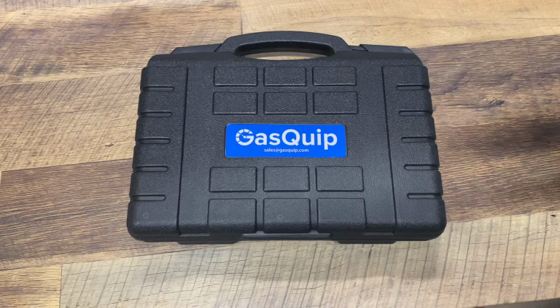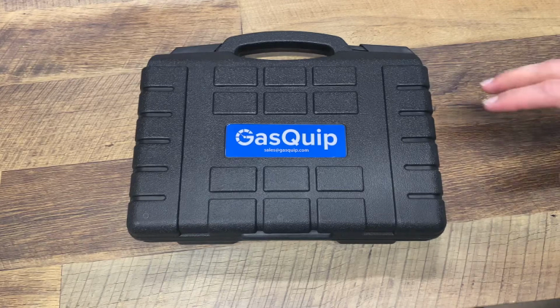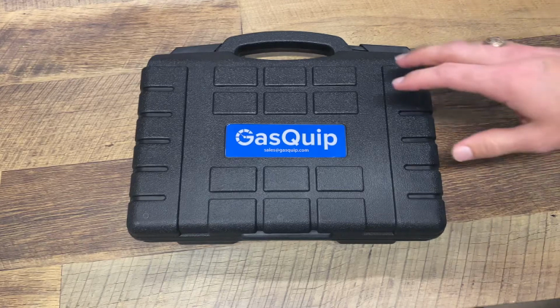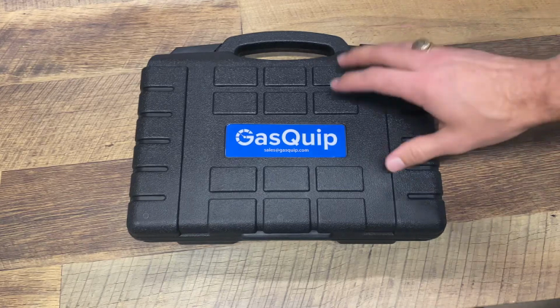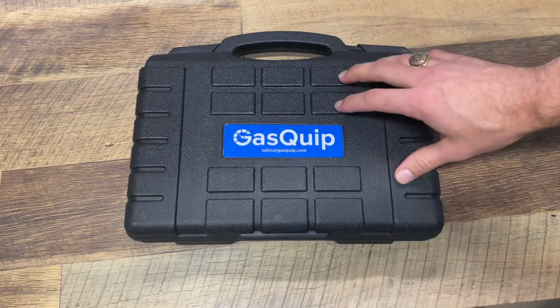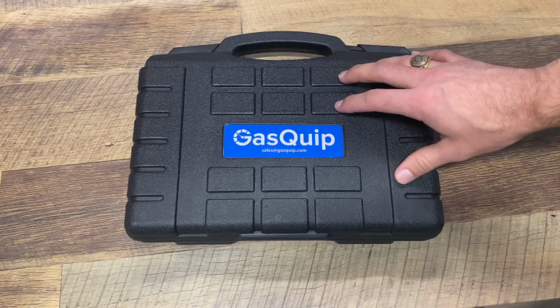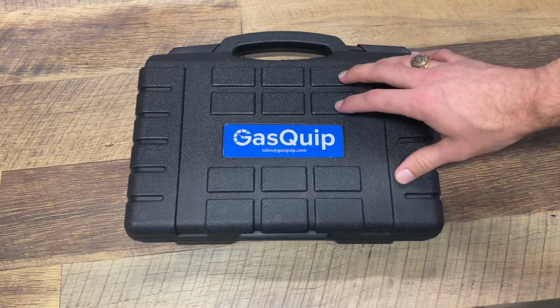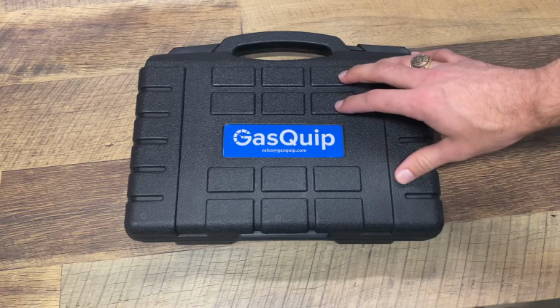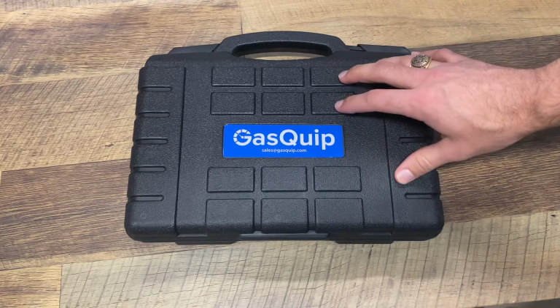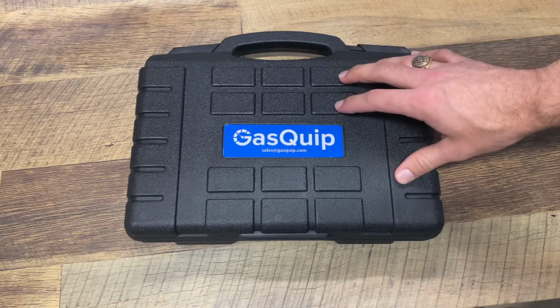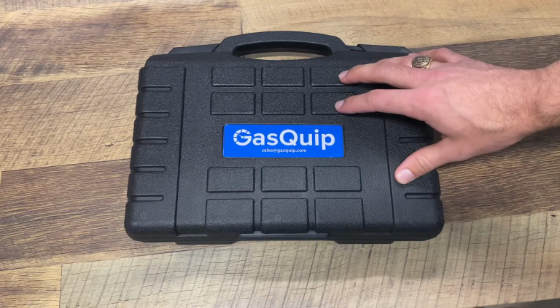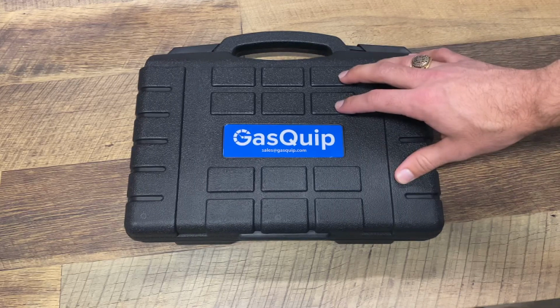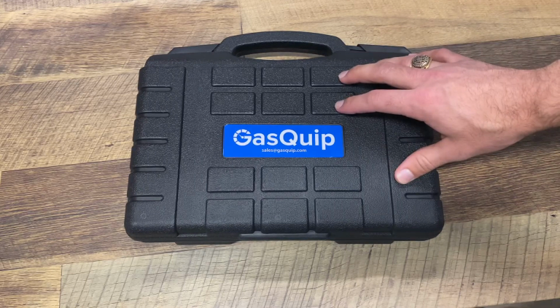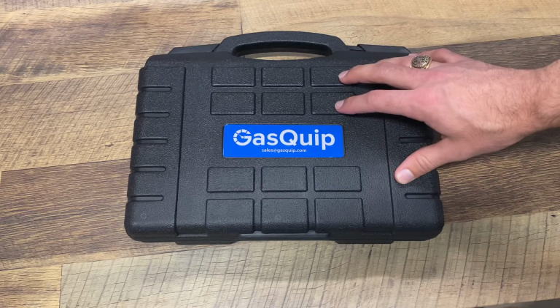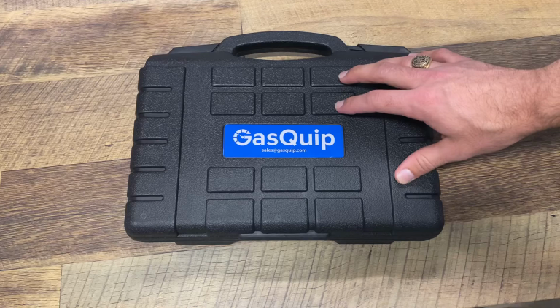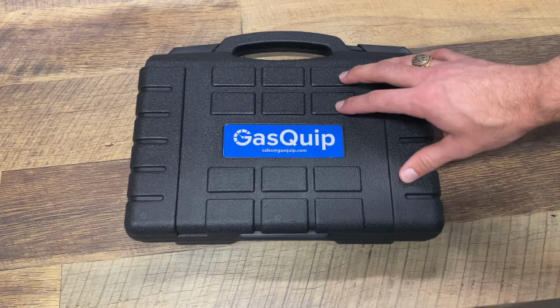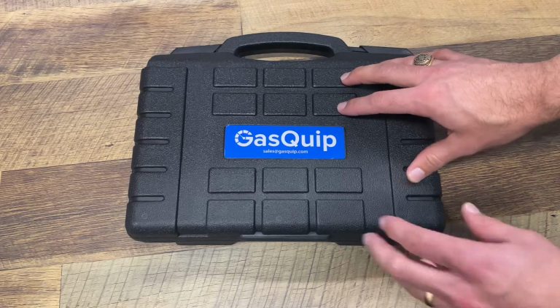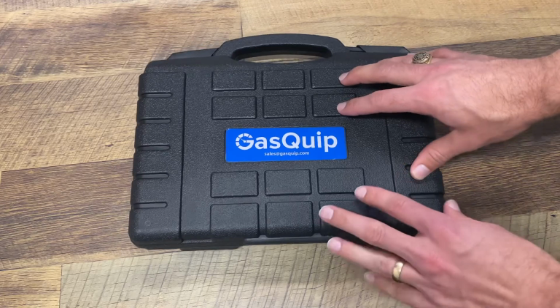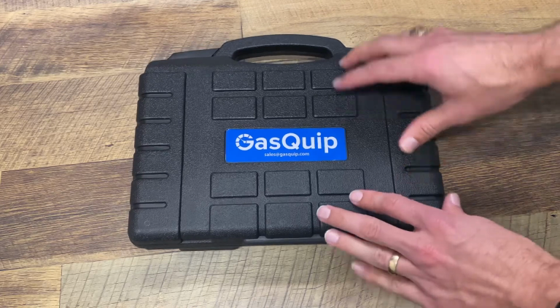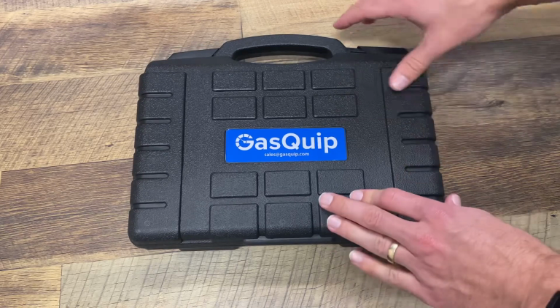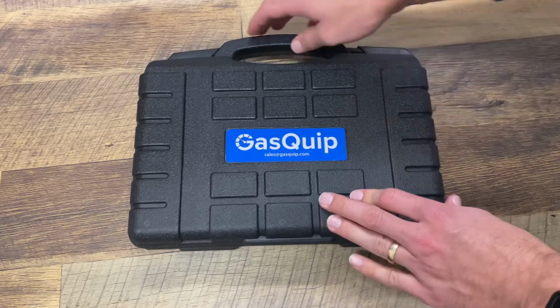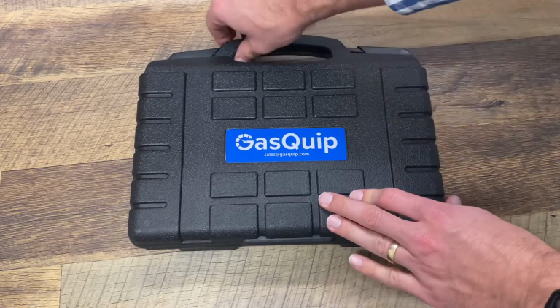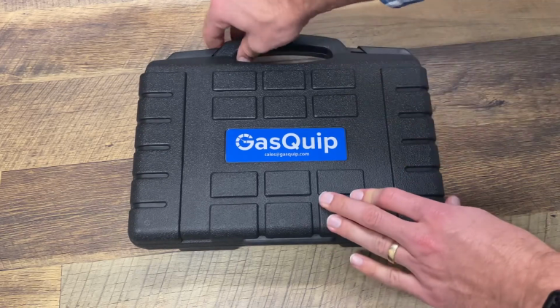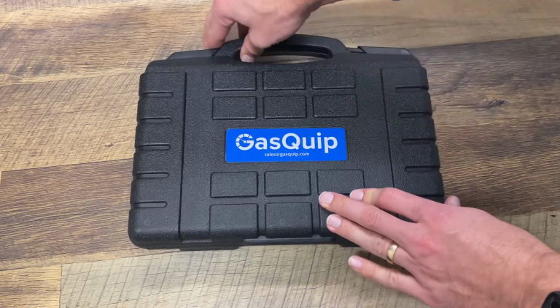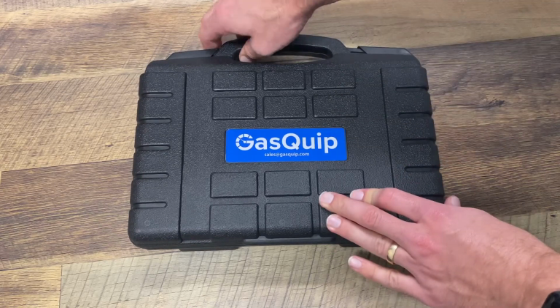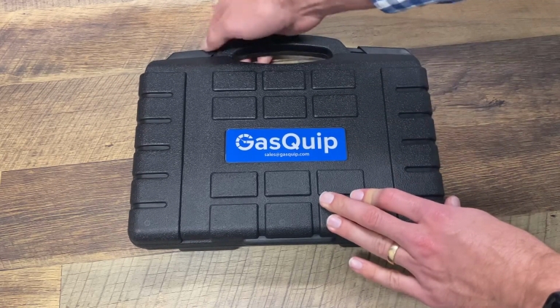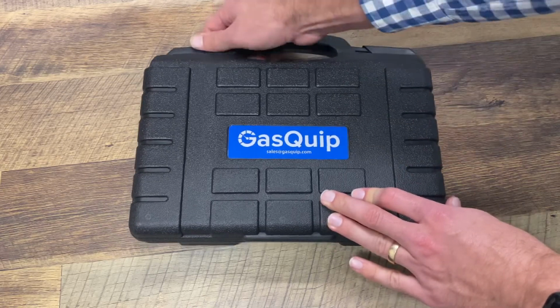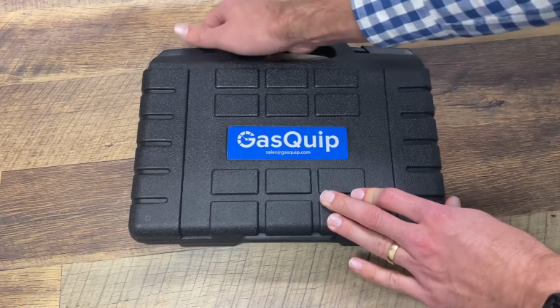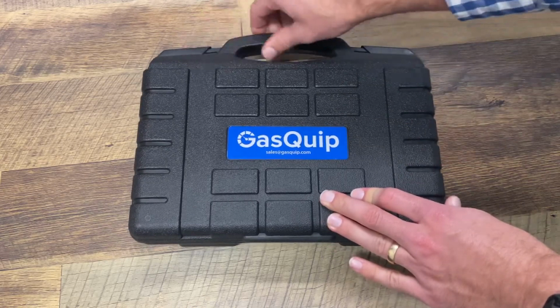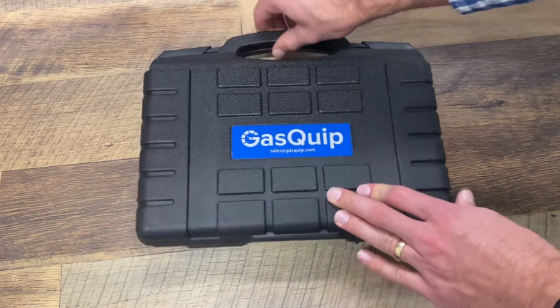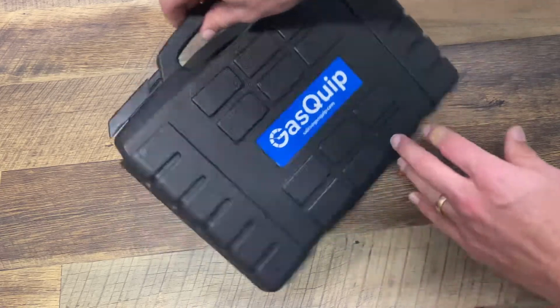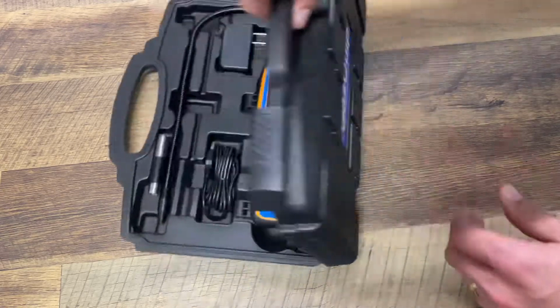So here we have the Gasquip SF6 leak detector. It's their handheld model, uses the infrared sensor.